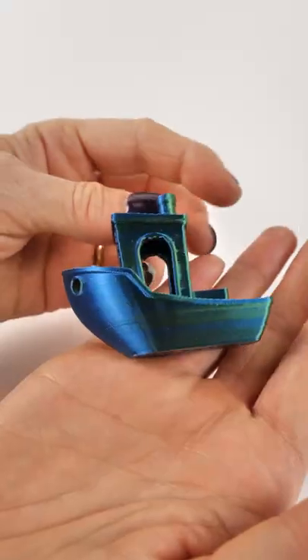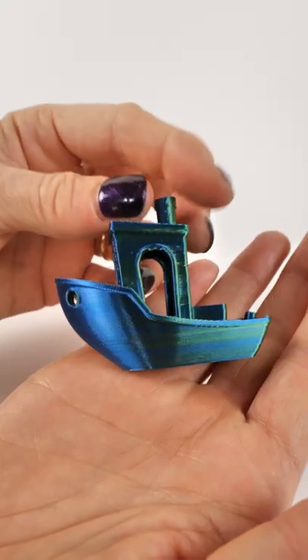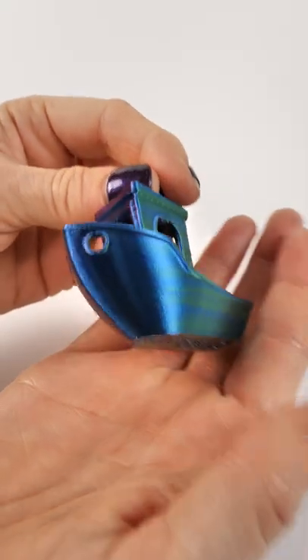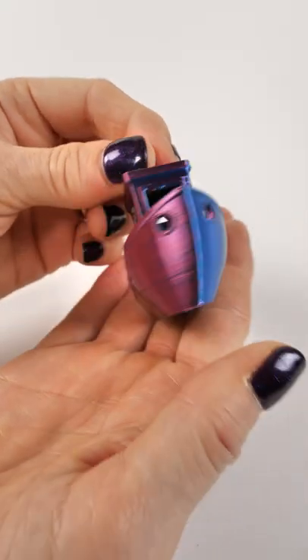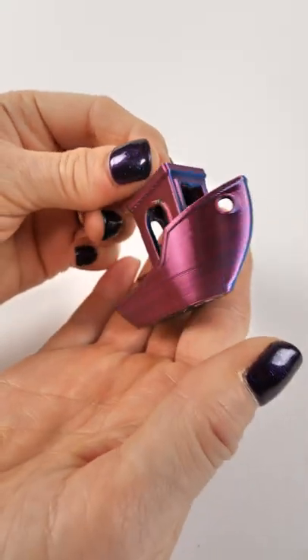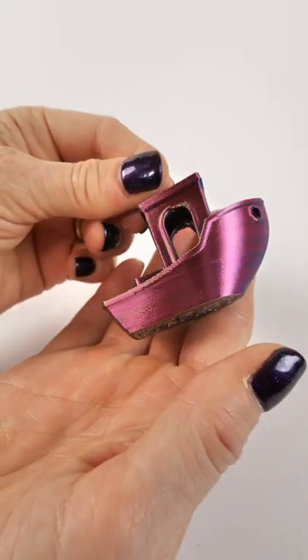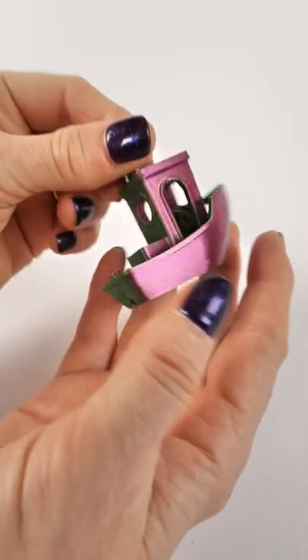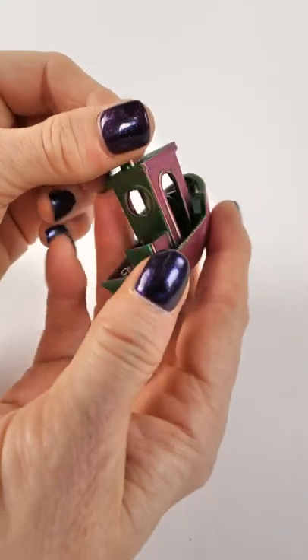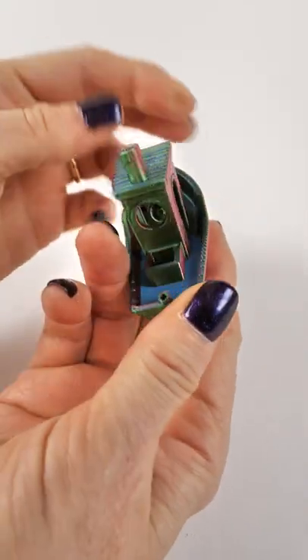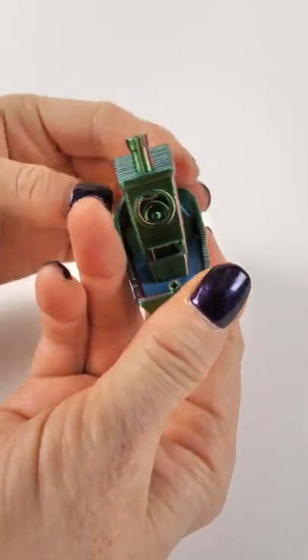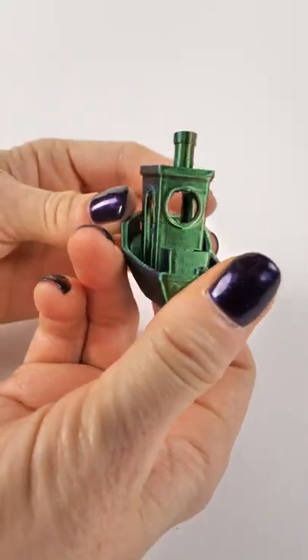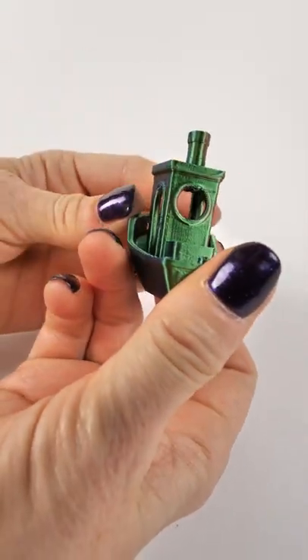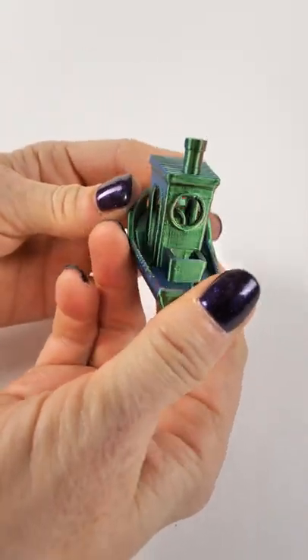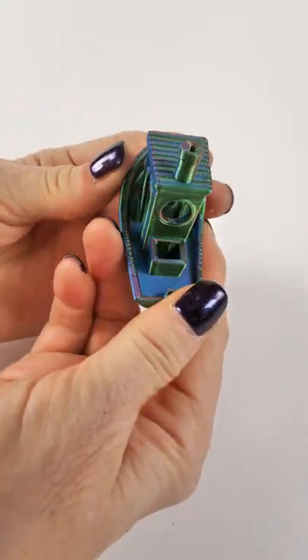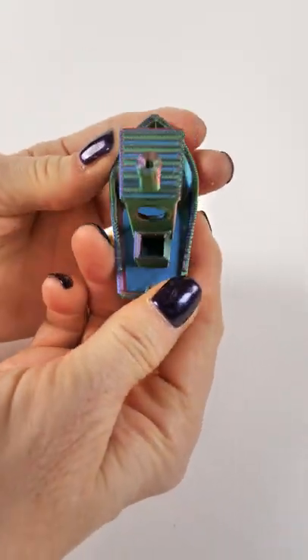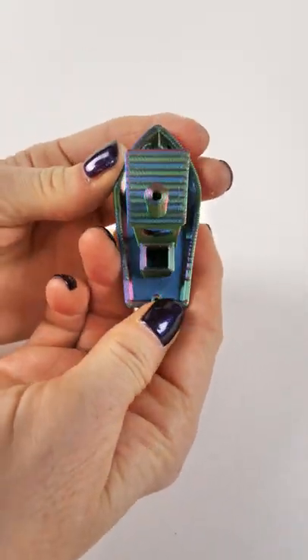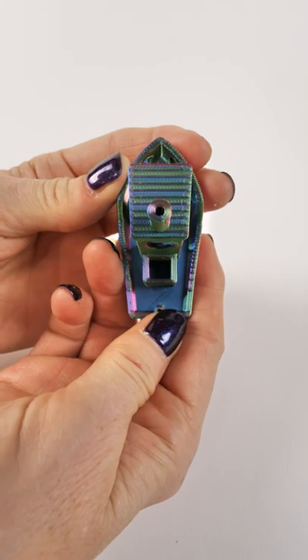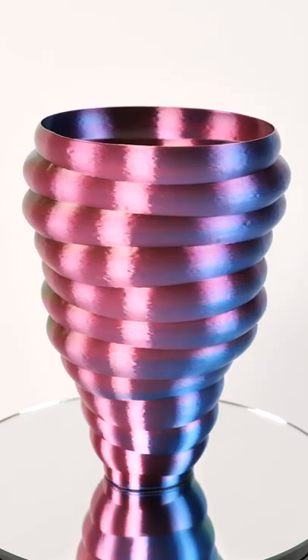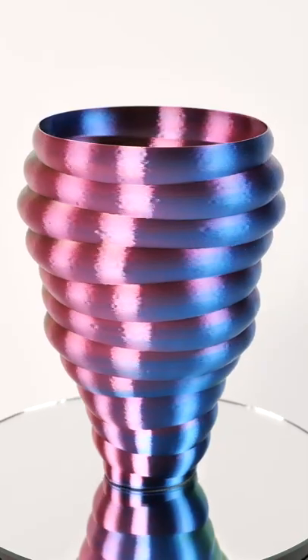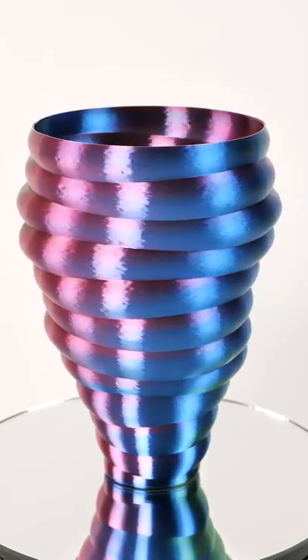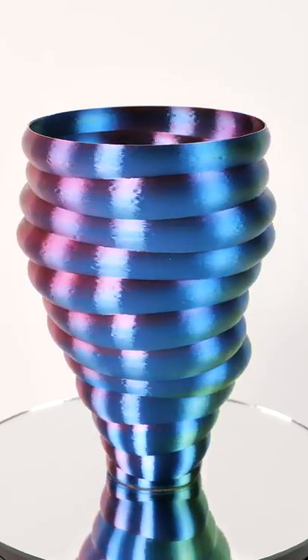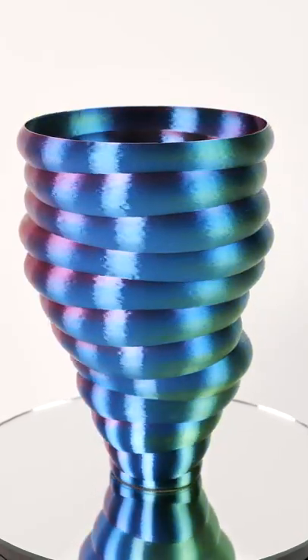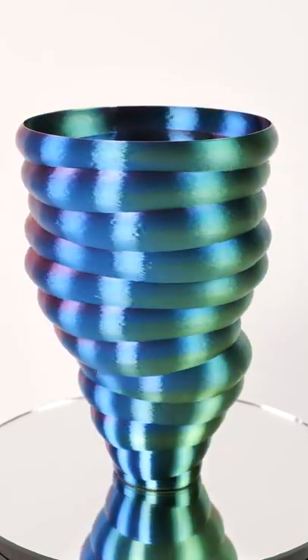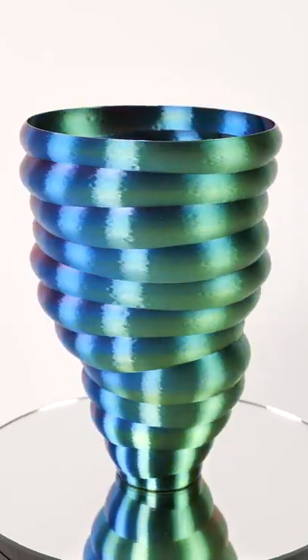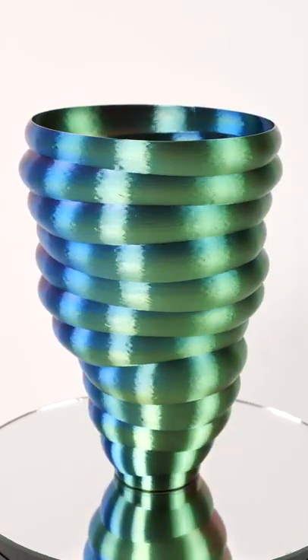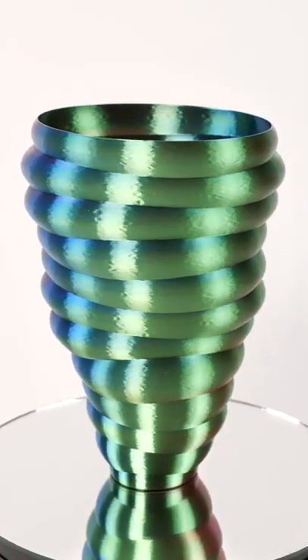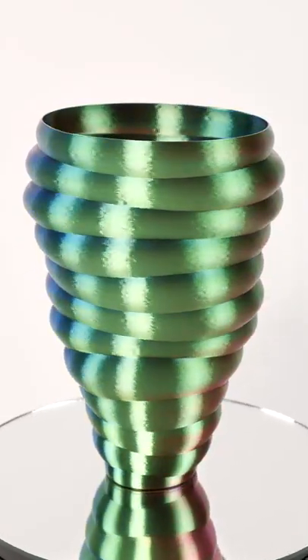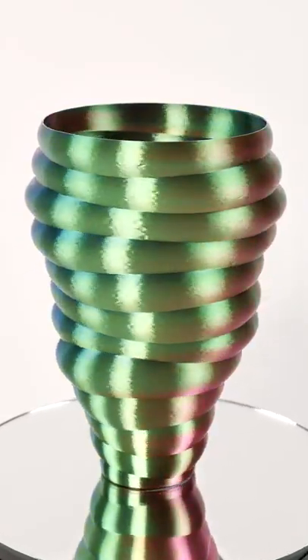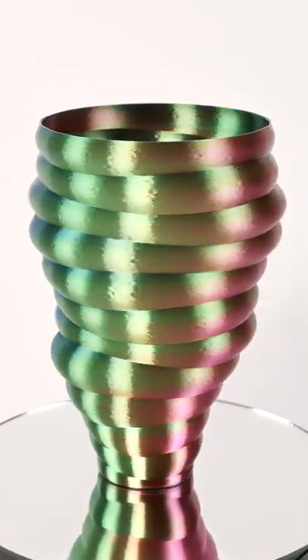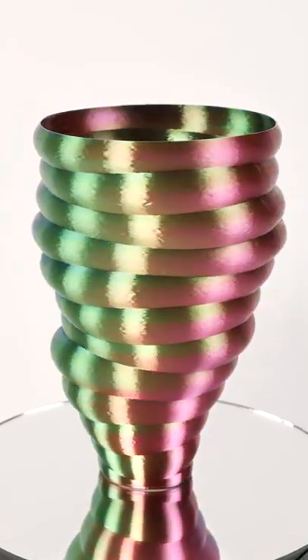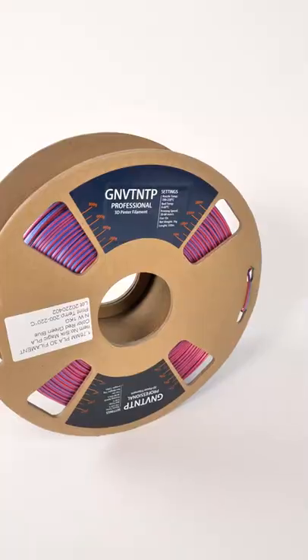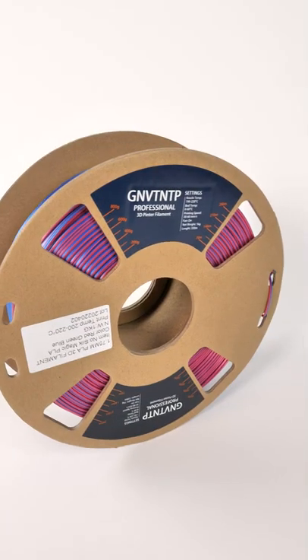It's benchy time — another way to show how each of these colors is going to show differently depending on the model. This is the Wobbly Vase by 3D Print Bunny, and when you spin it, it messes with your brain.